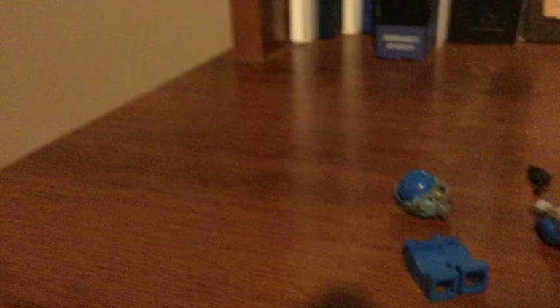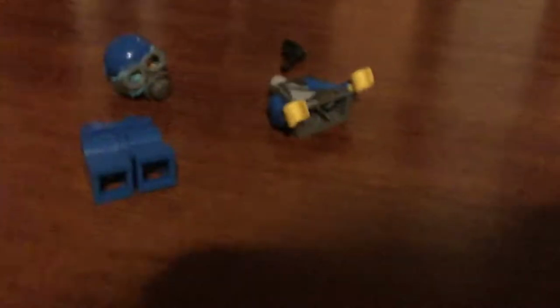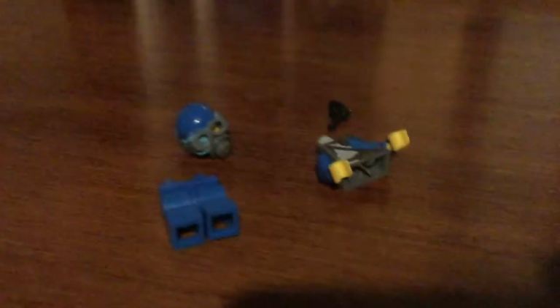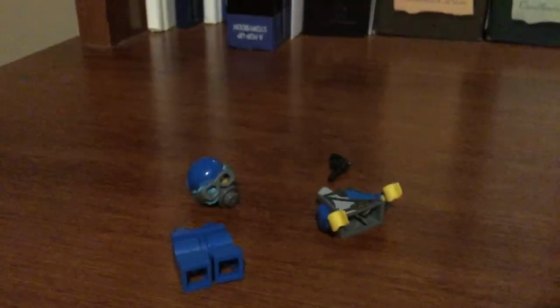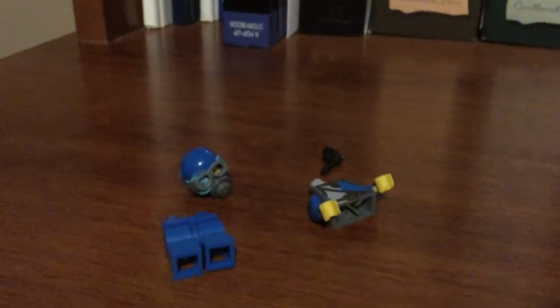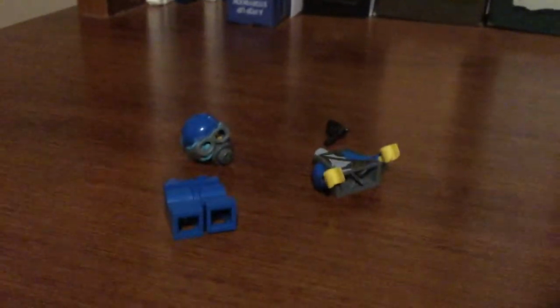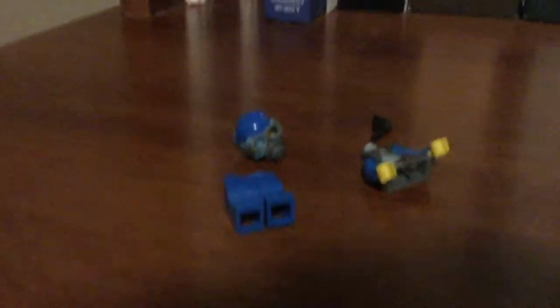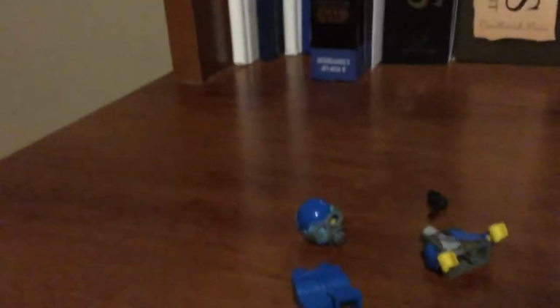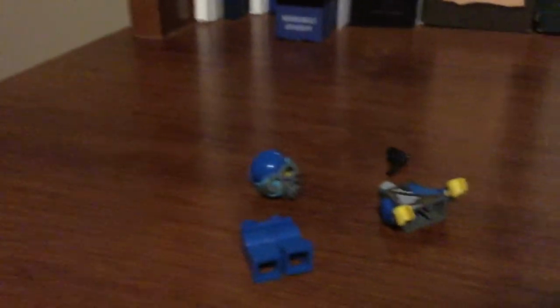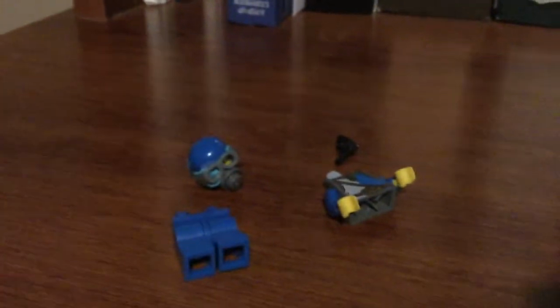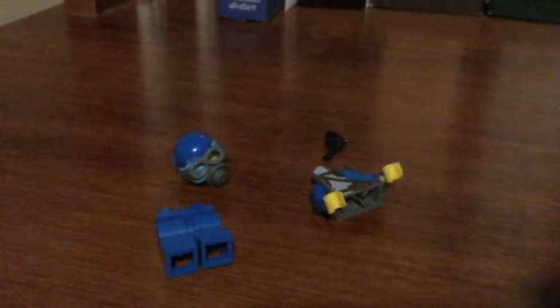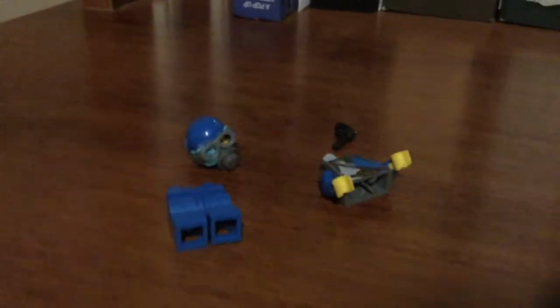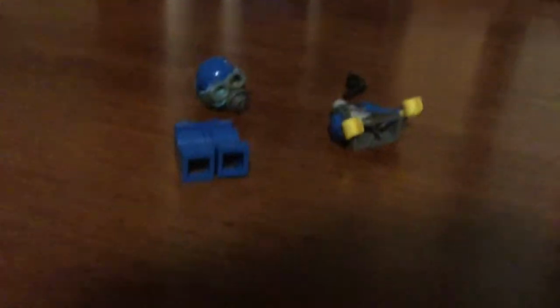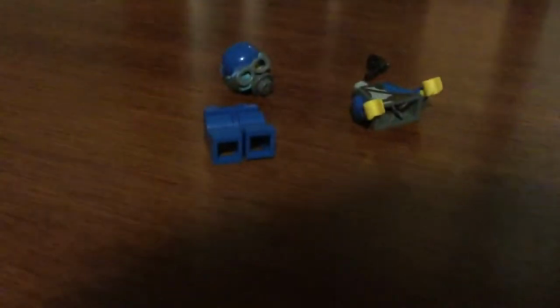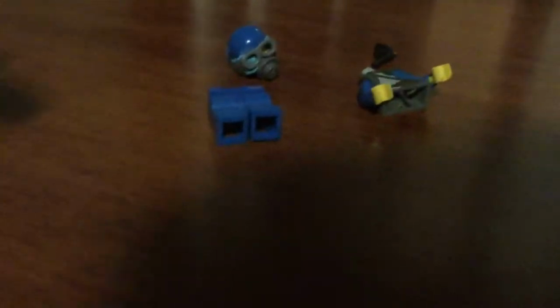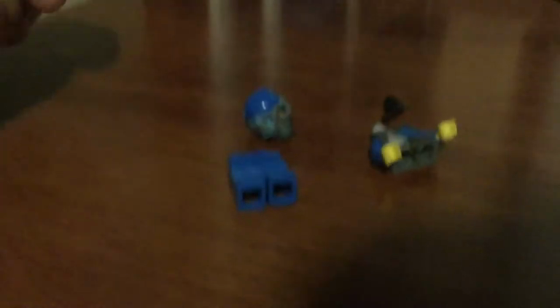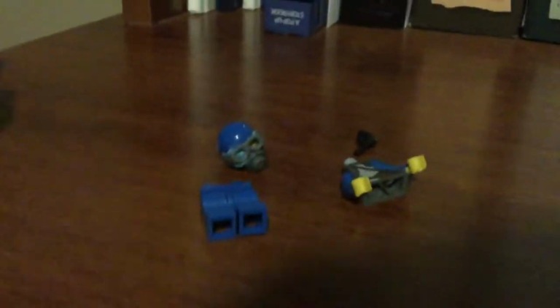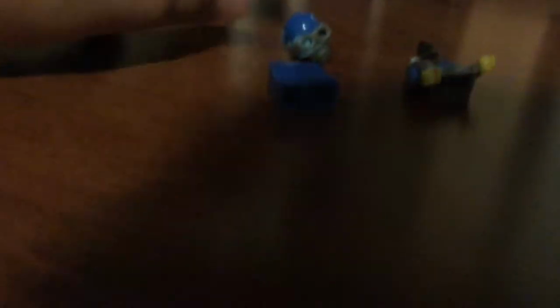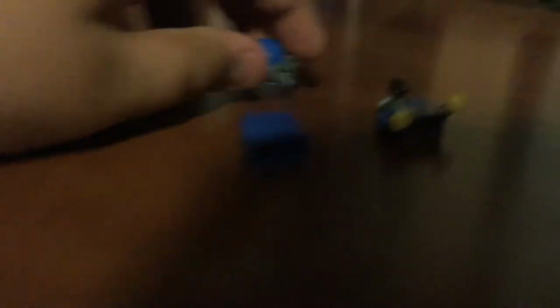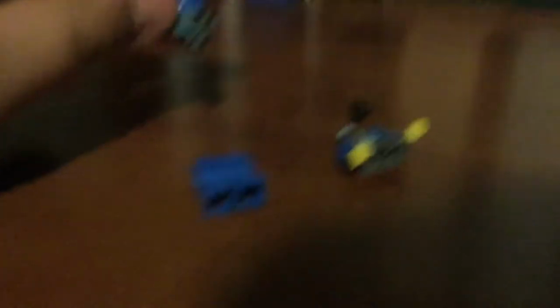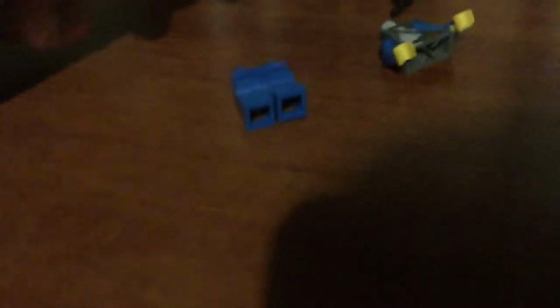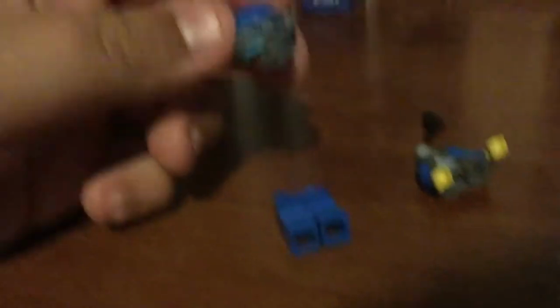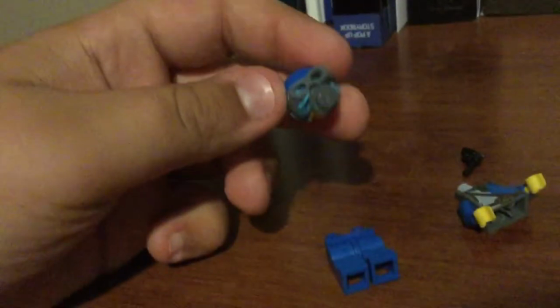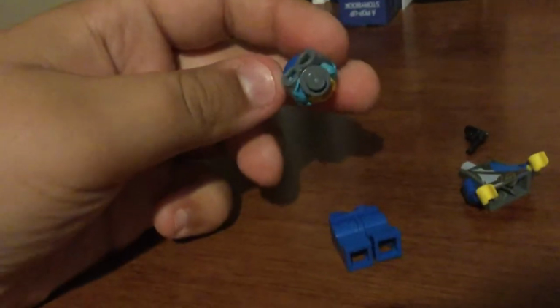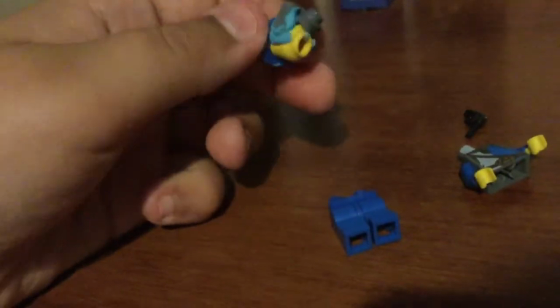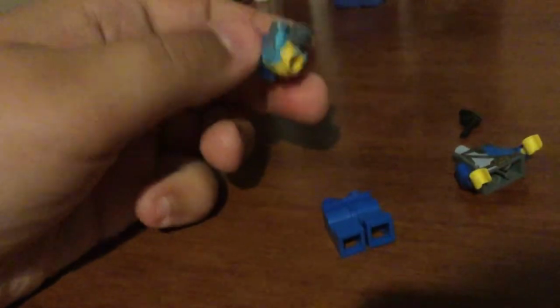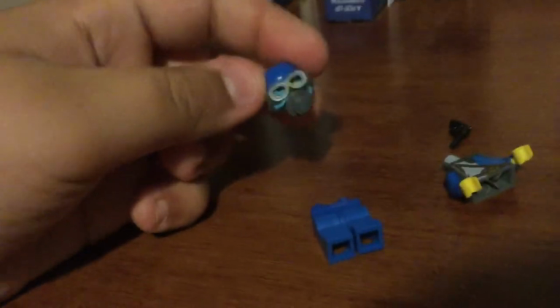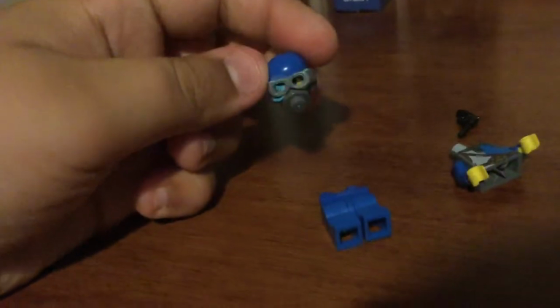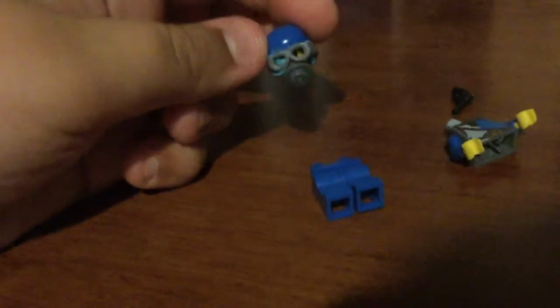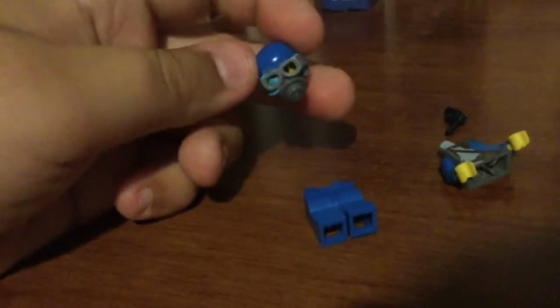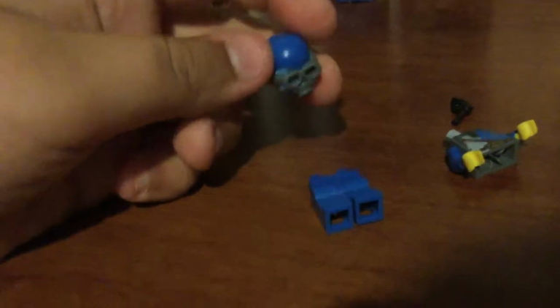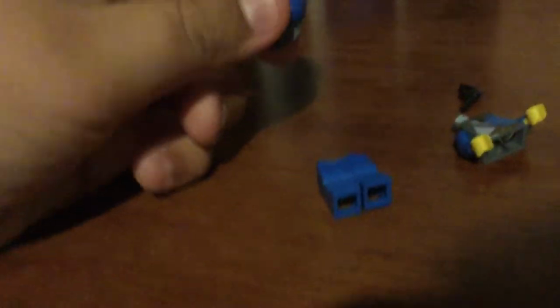Hey guys, welcome back! Today I'll be showing you how to make a Lego World War One French soldier. The pieces you'll need are a gas mask head — put the gas mask on — I showed you that tutorial.